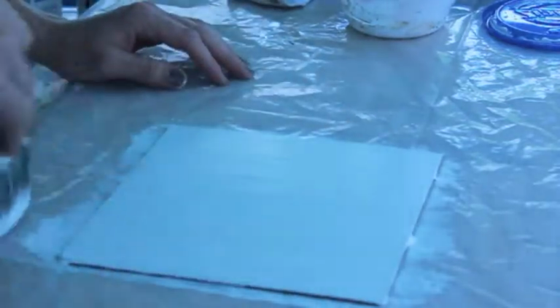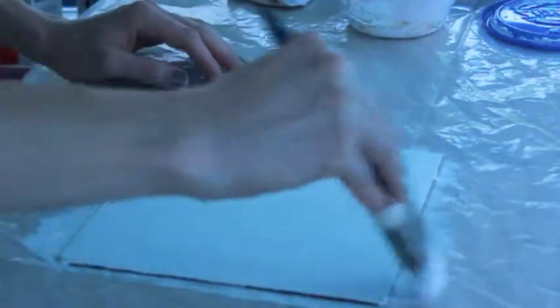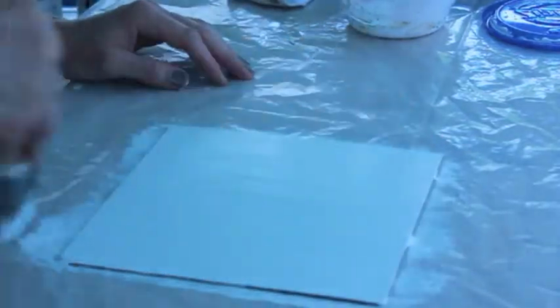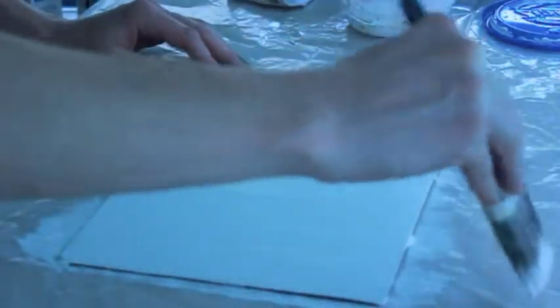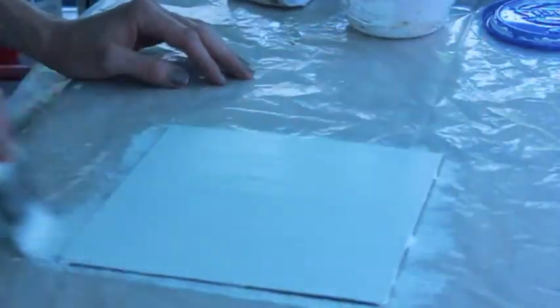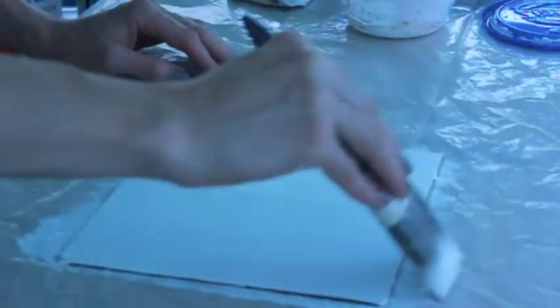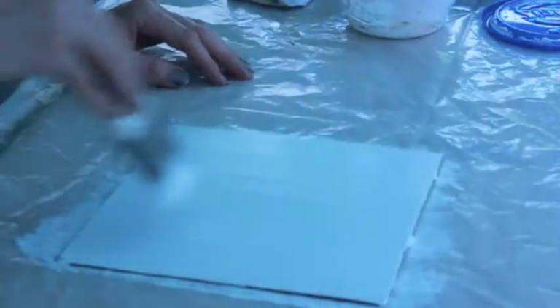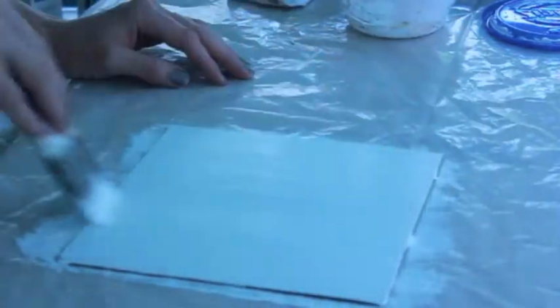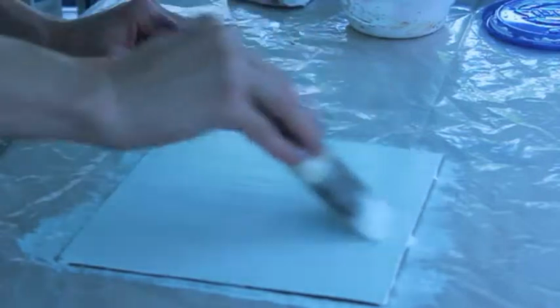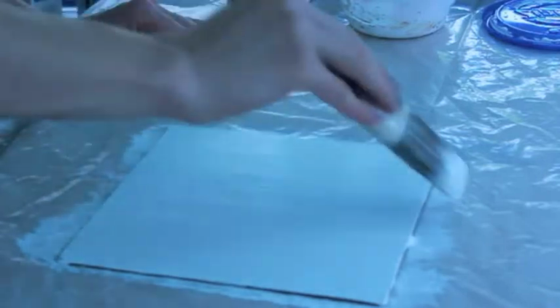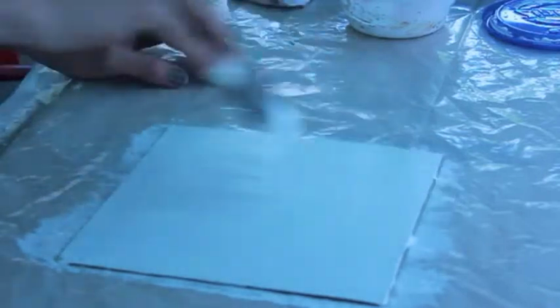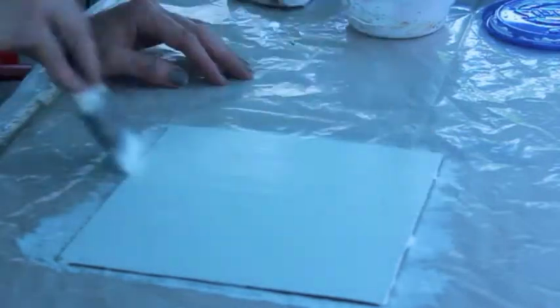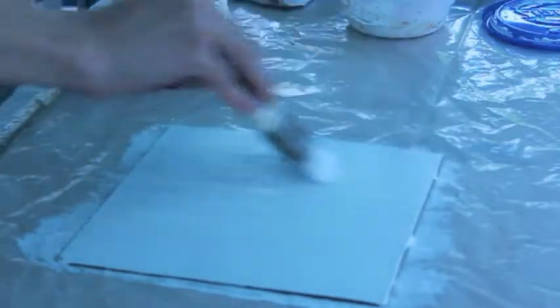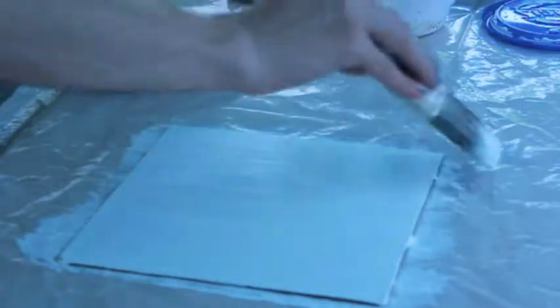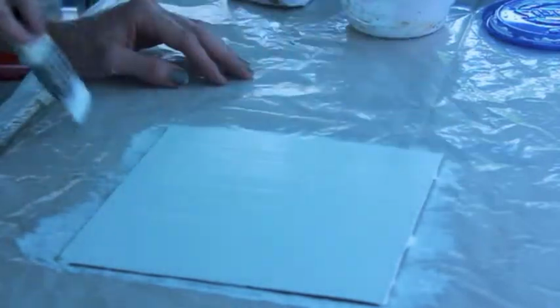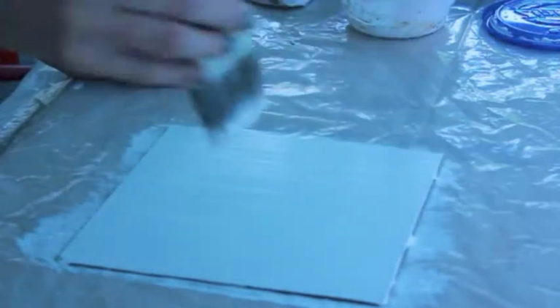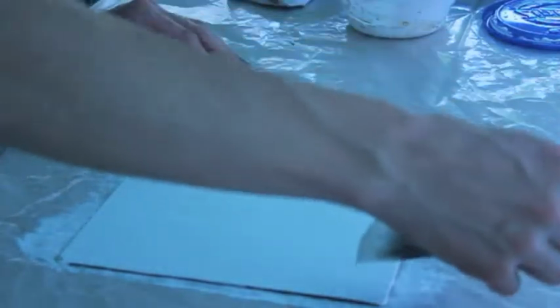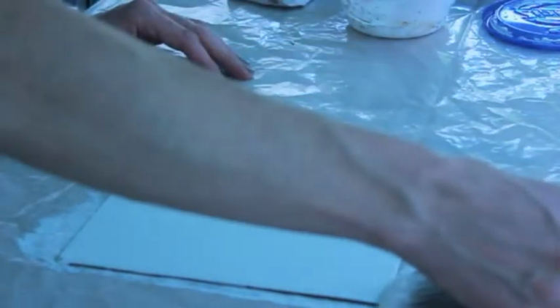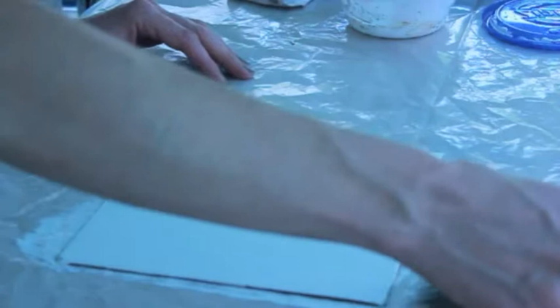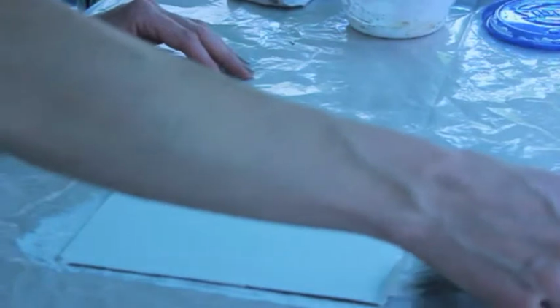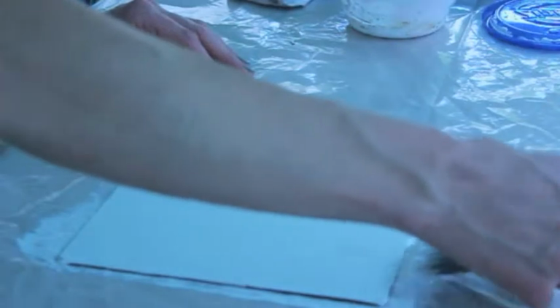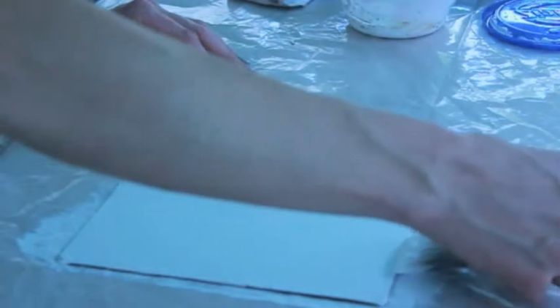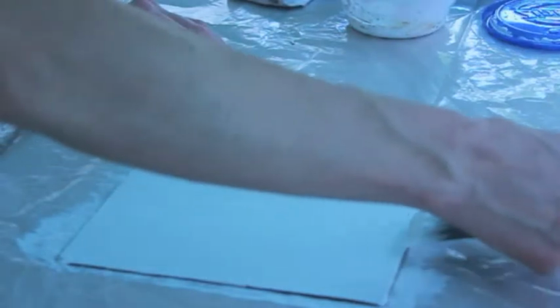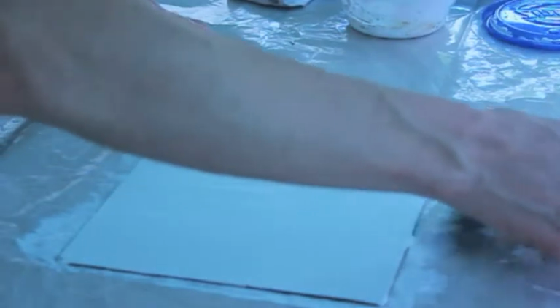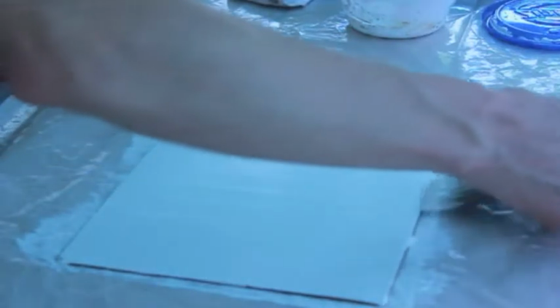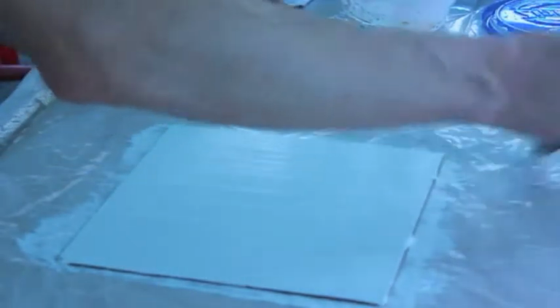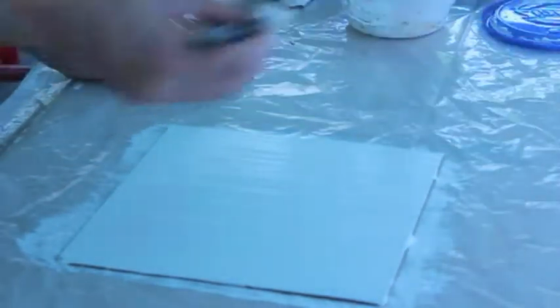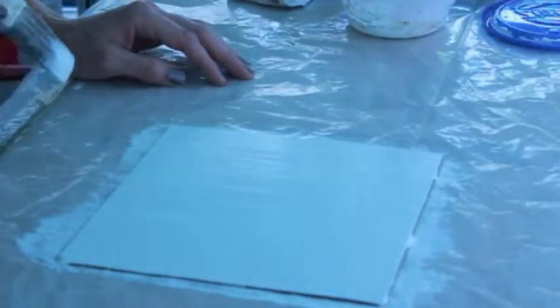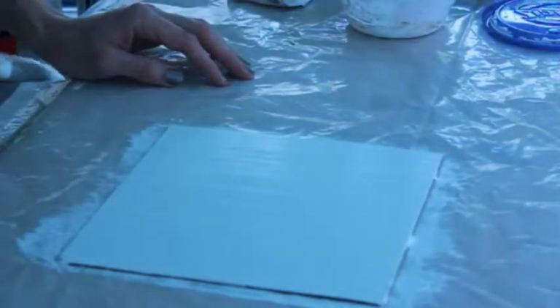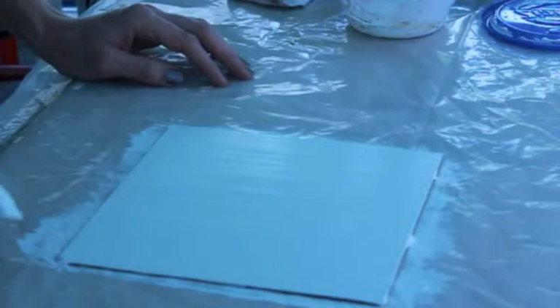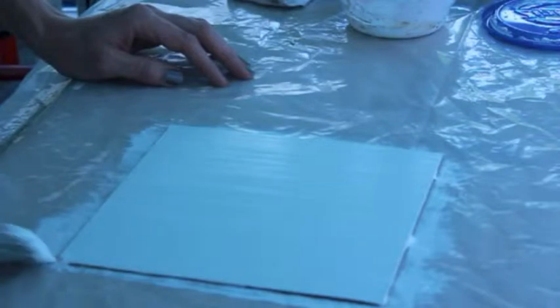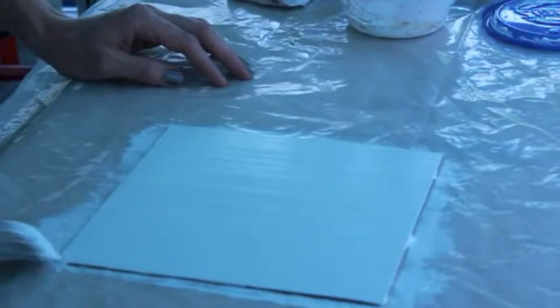The gesso is doing a couple of things for the panel. First of all, it's keeping the acid in the wood away from the paint. And also it's allowing you to place down a white ground that will be luminous, versus the brown of the panel that's already there.